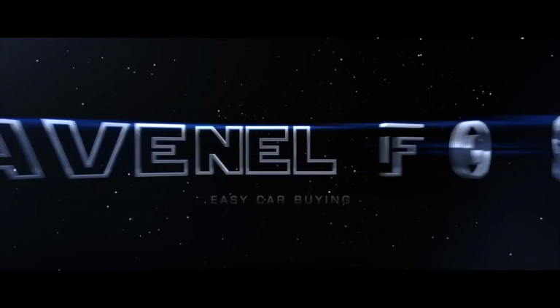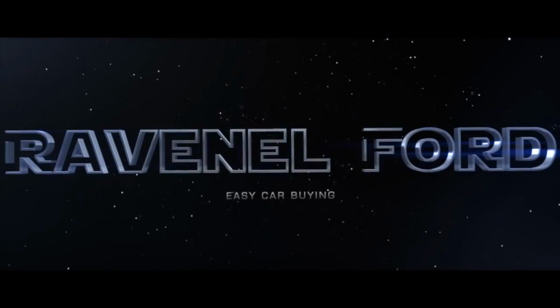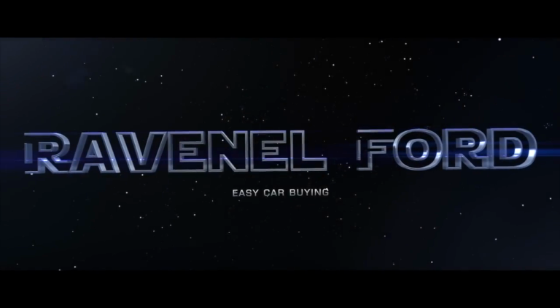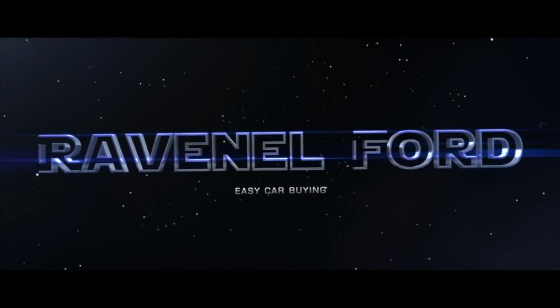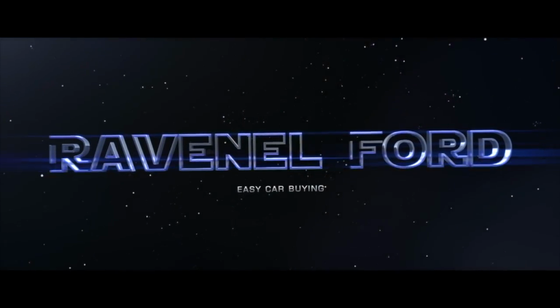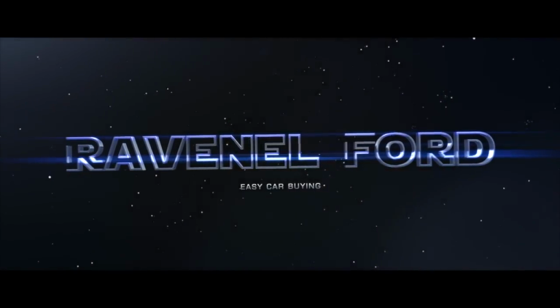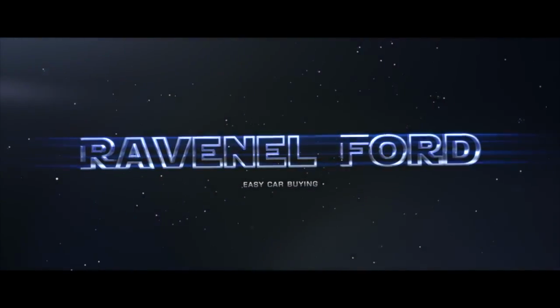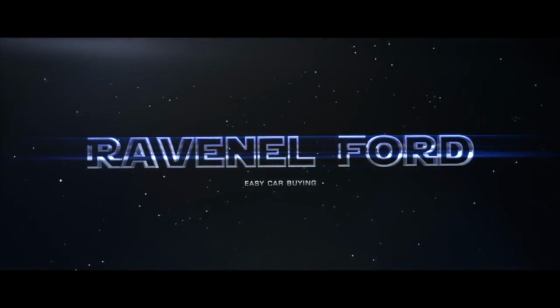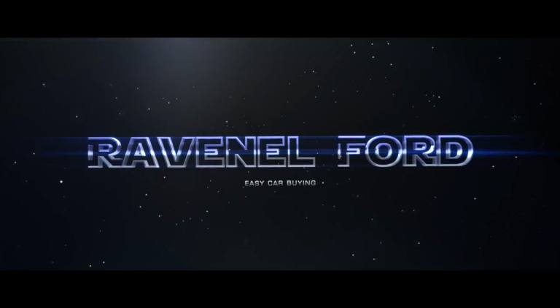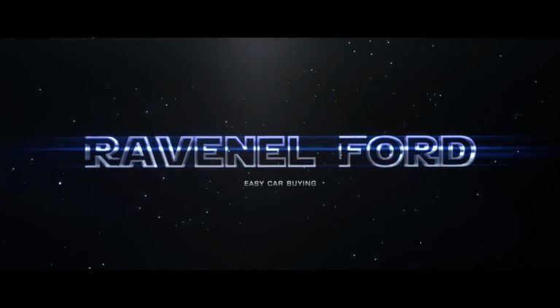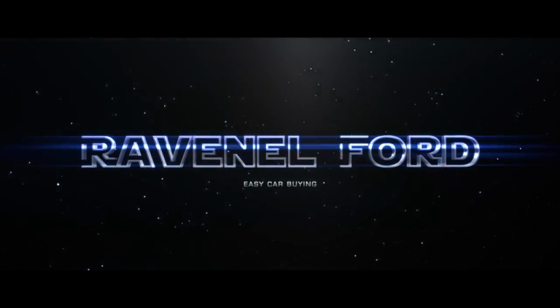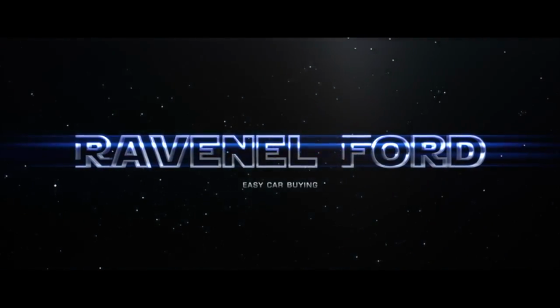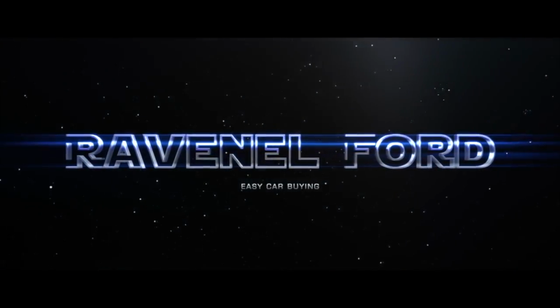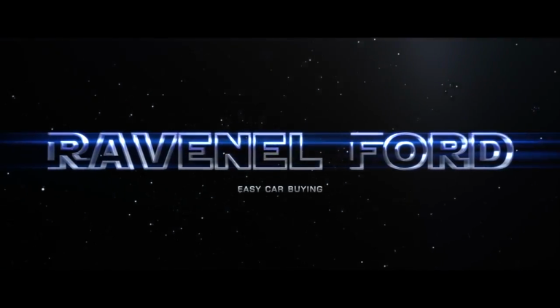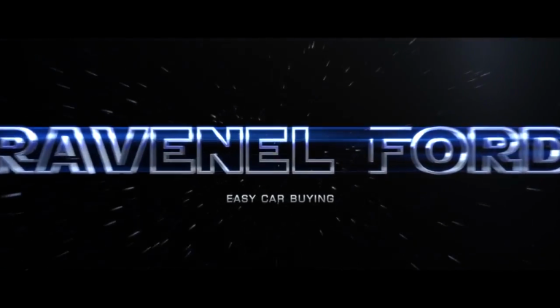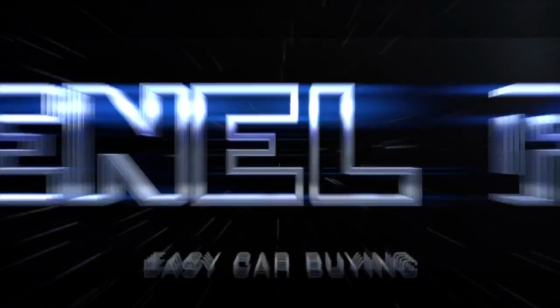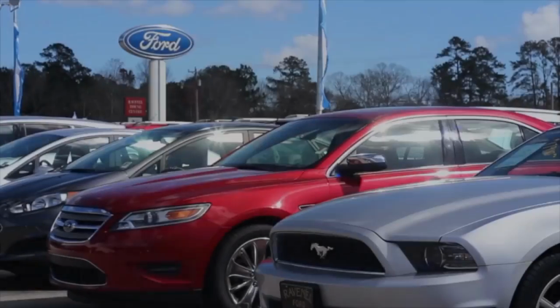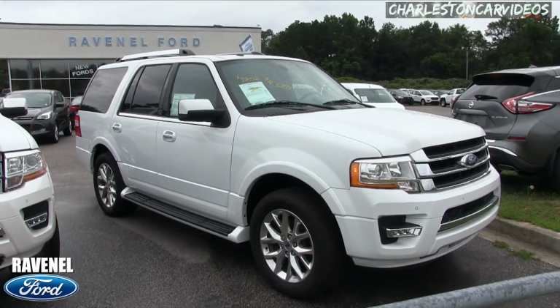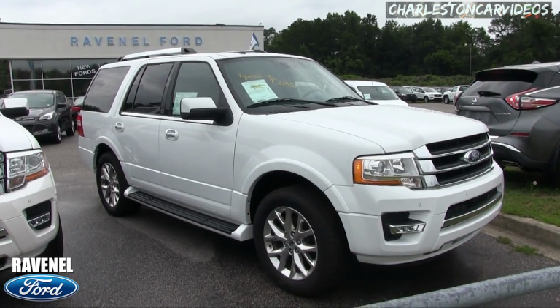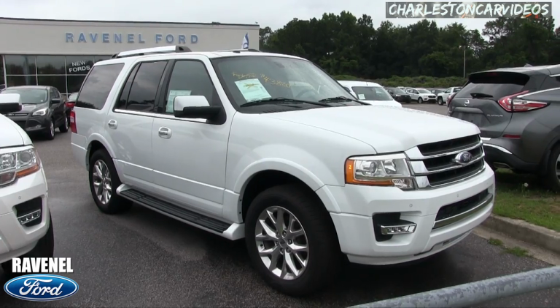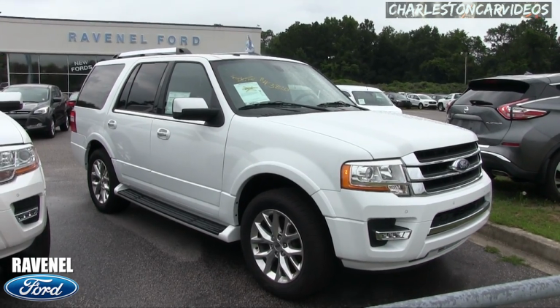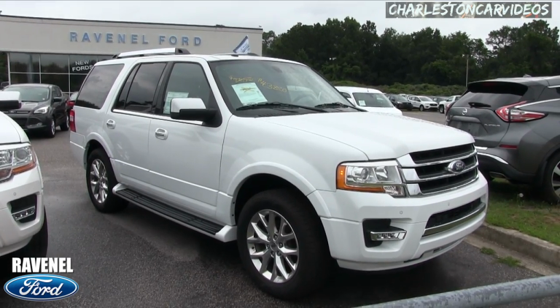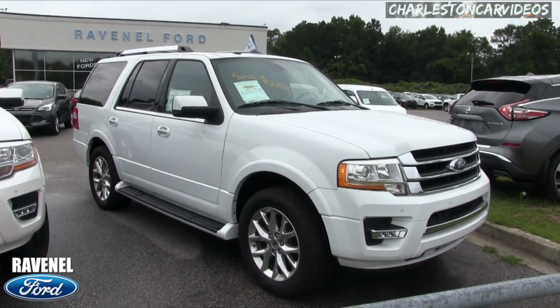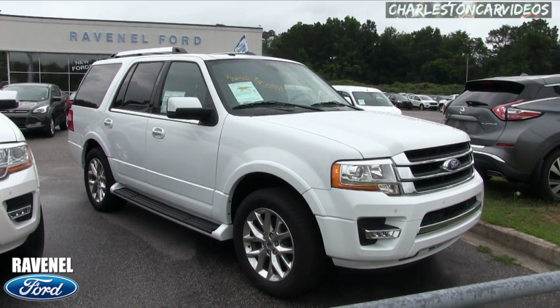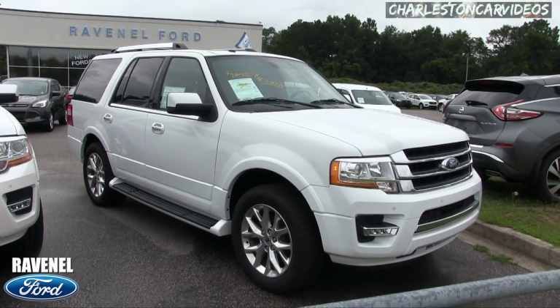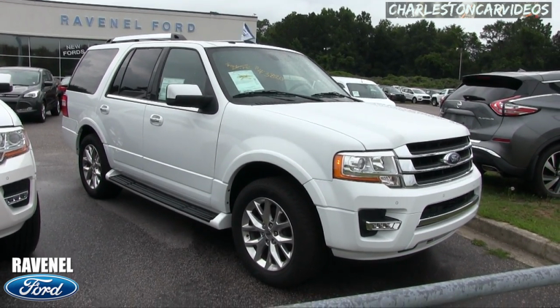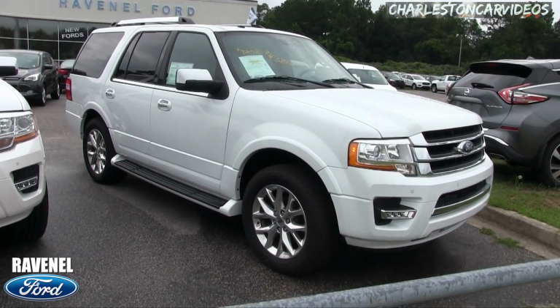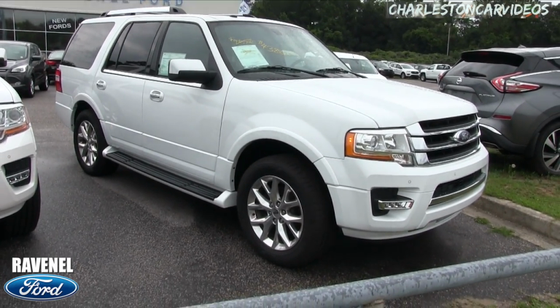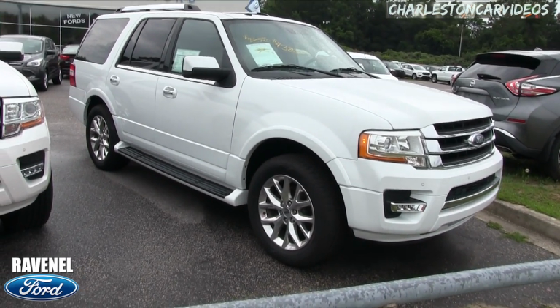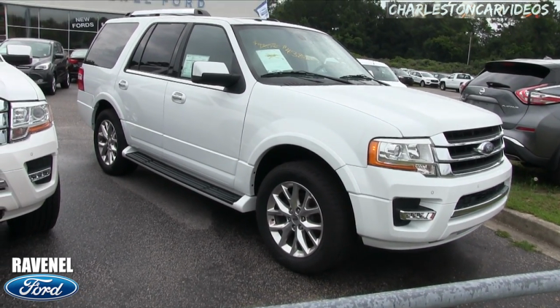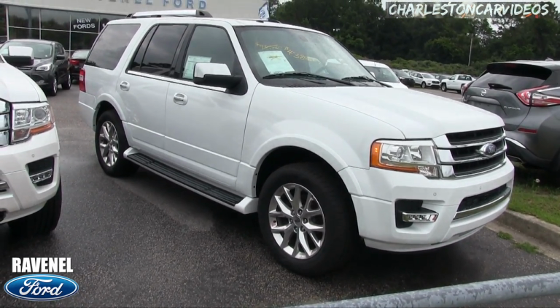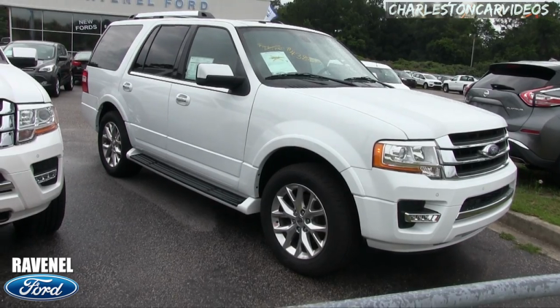What's up everybody — Ravenel Ford, car buying made easy. Just stay tuned because this next video is for you. It's a rainy day here in June 2017, and today we're going to be looking at the 2017 Ford Expedition Limited.